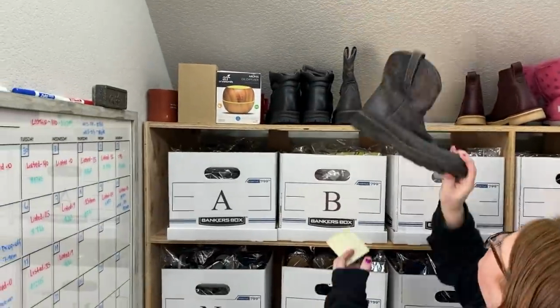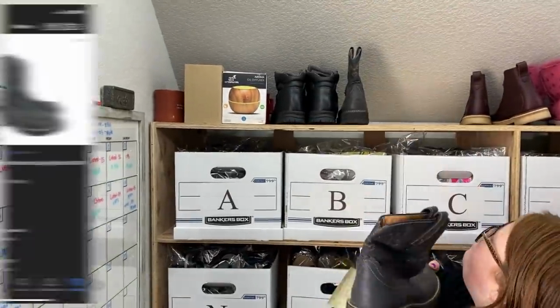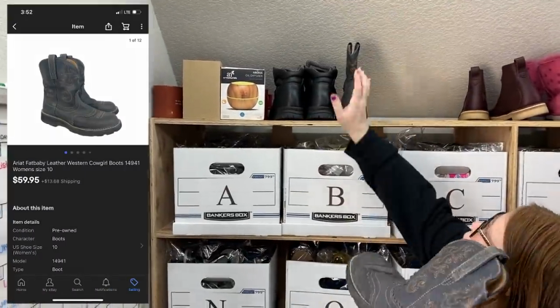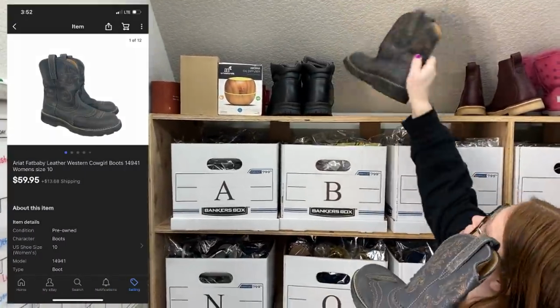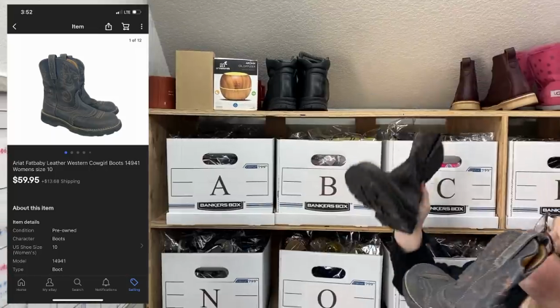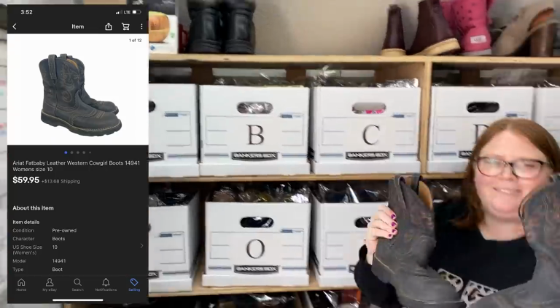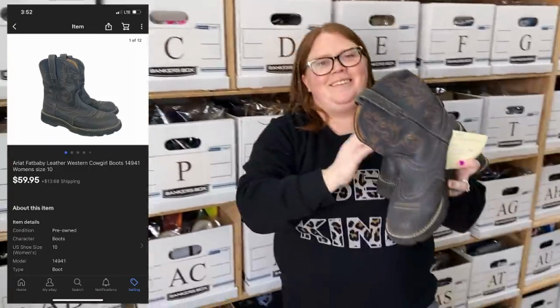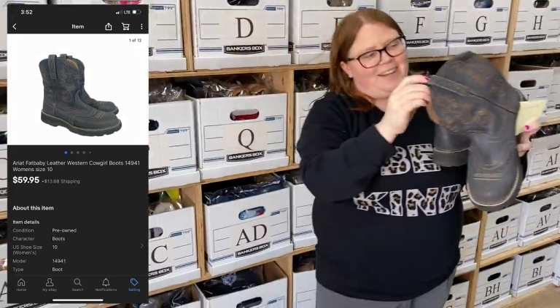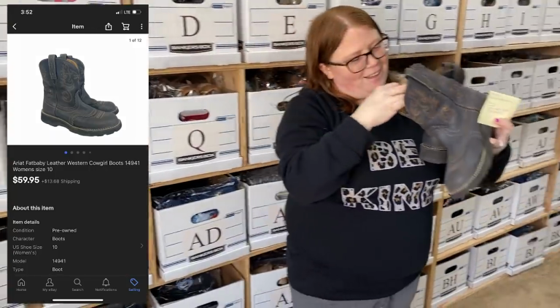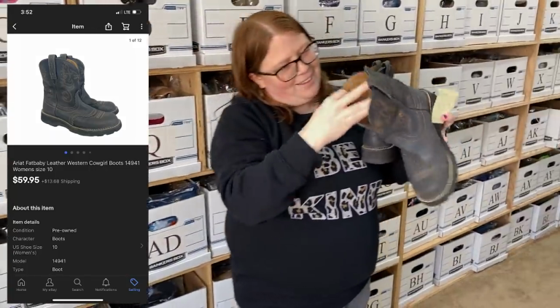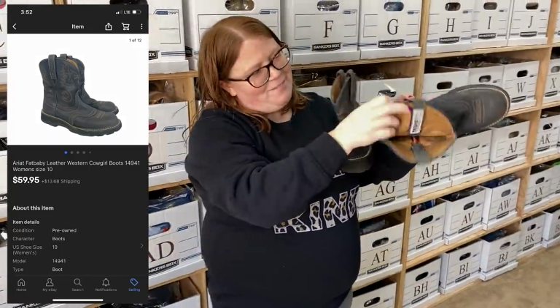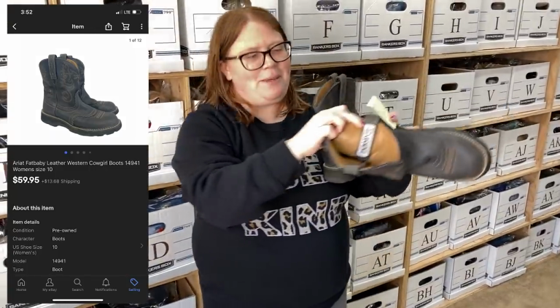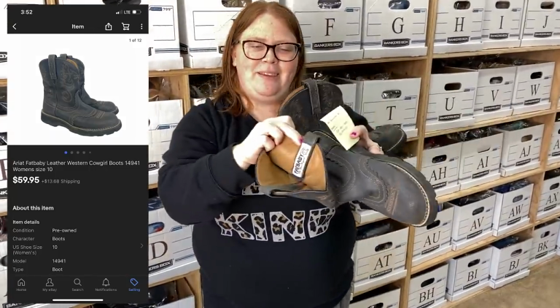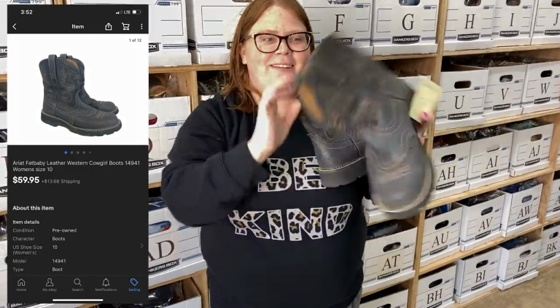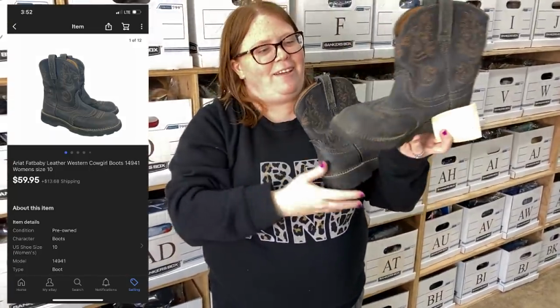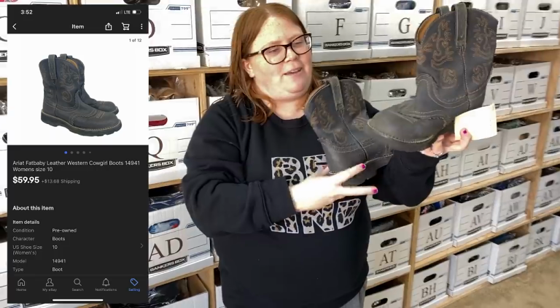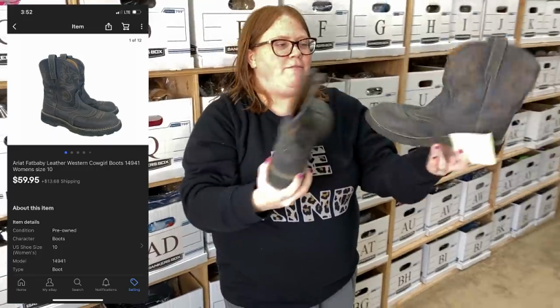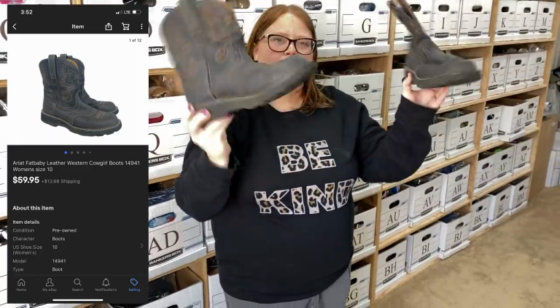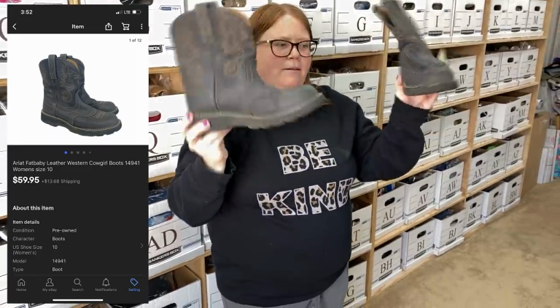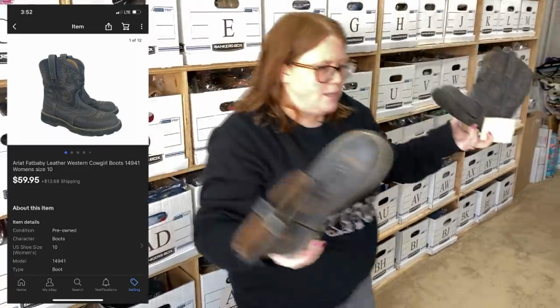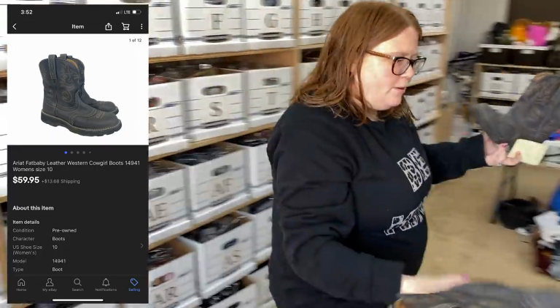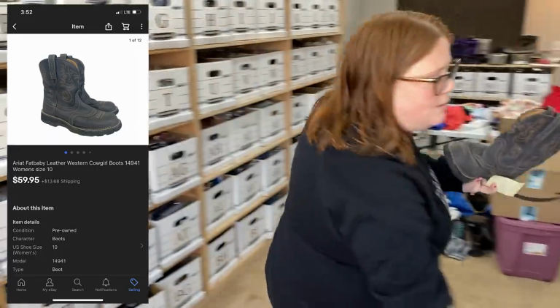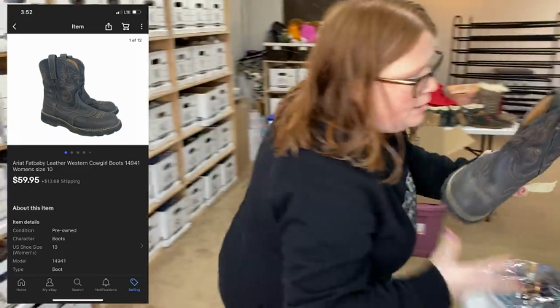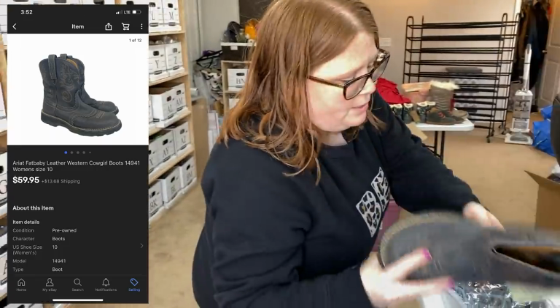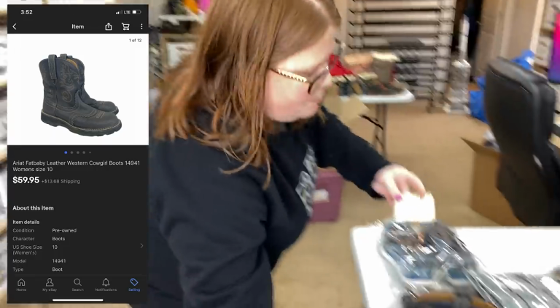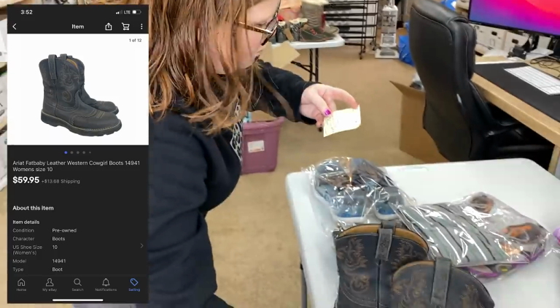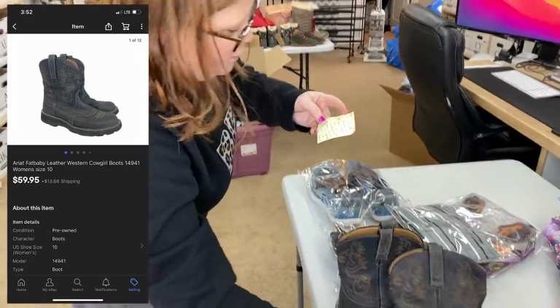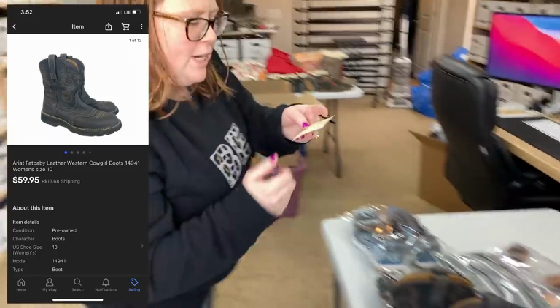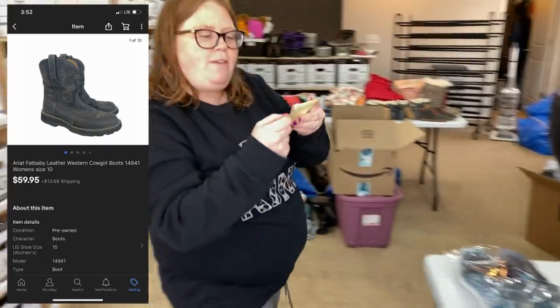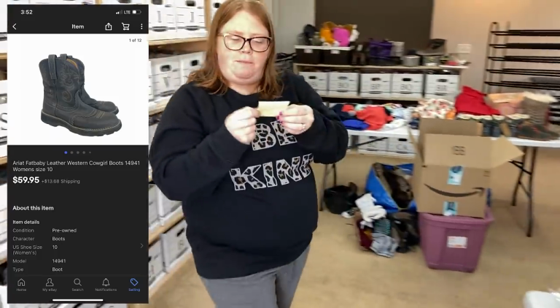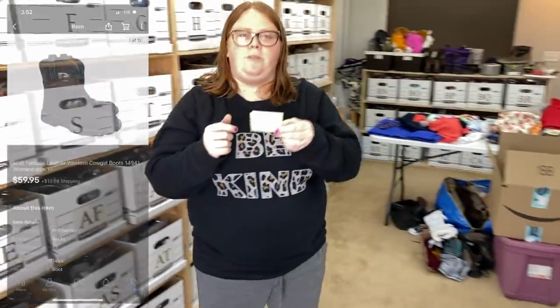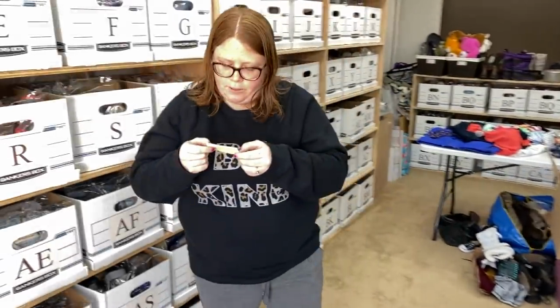Some of the Fat Babies — that's what they're called. The Ariats that we got from Nebraska. We paid $10 for these, and this pair sold for $59.95 plus shipping. Really good.